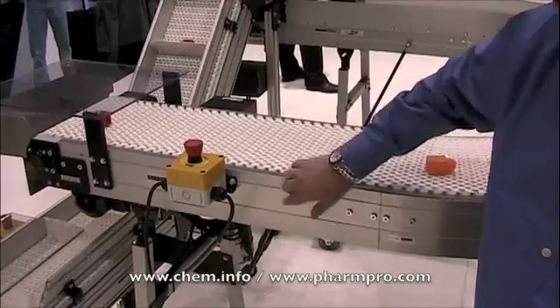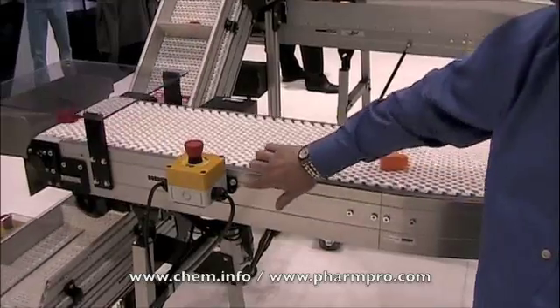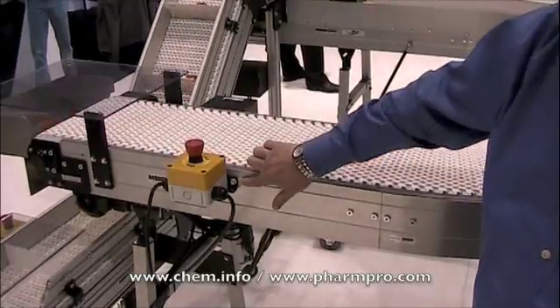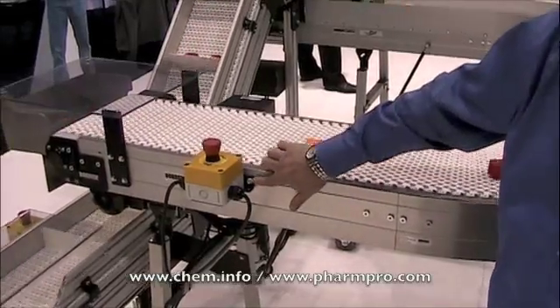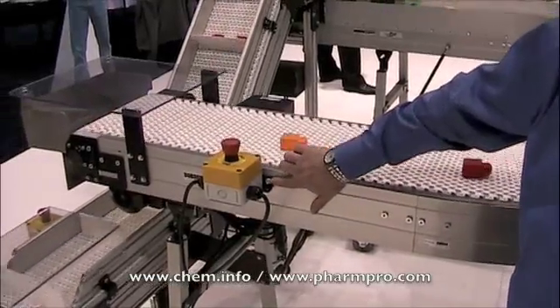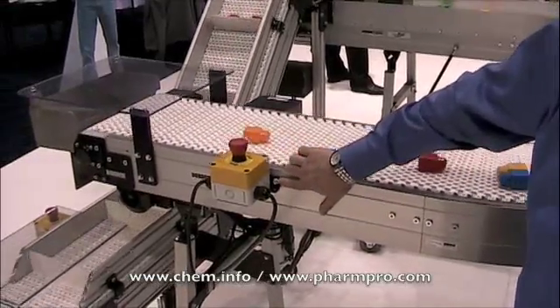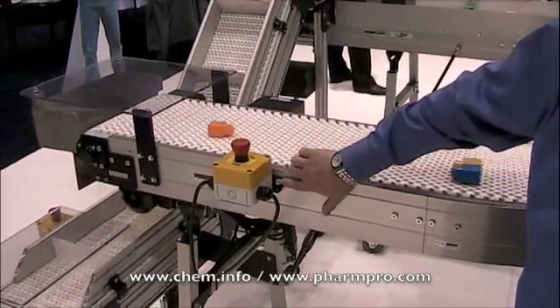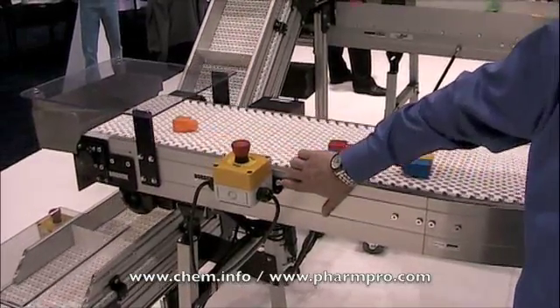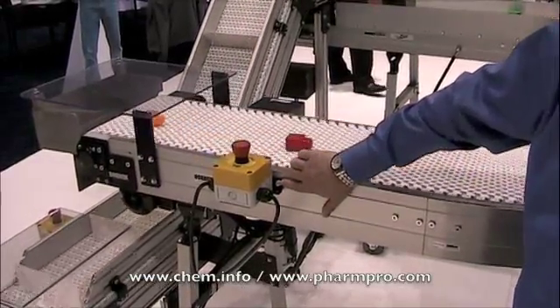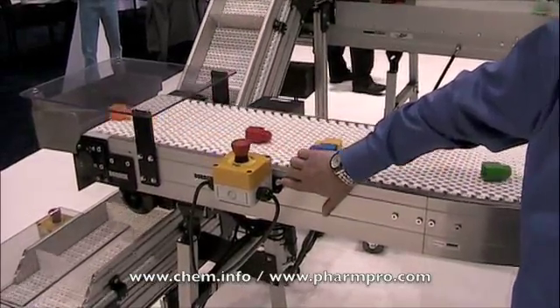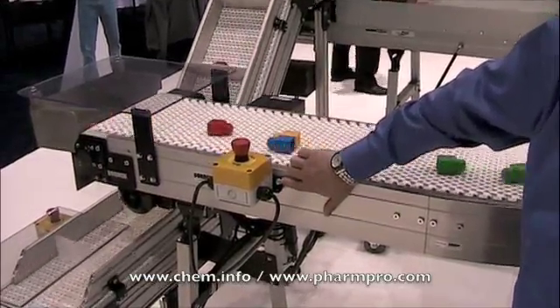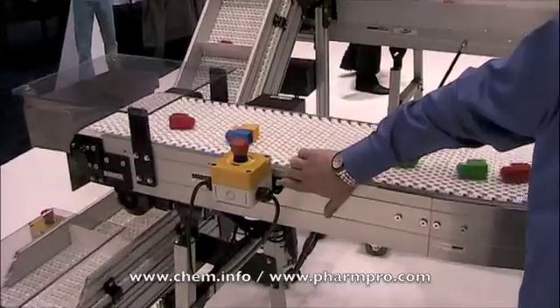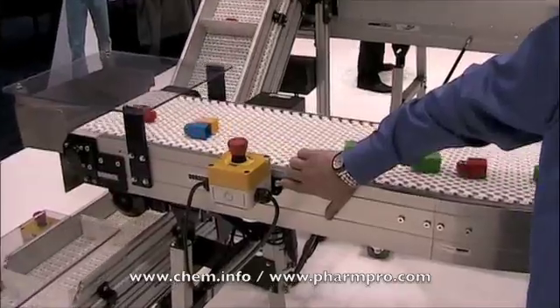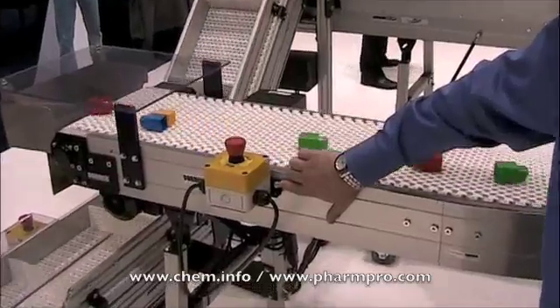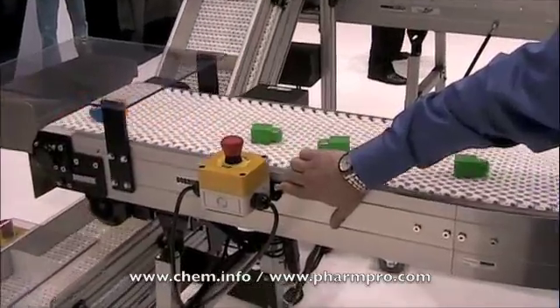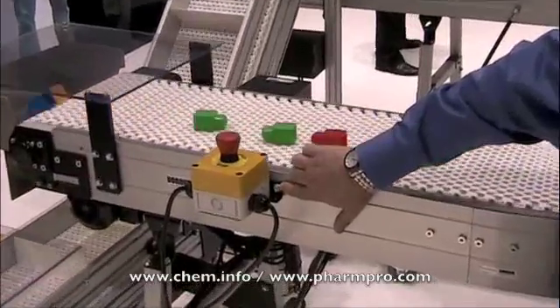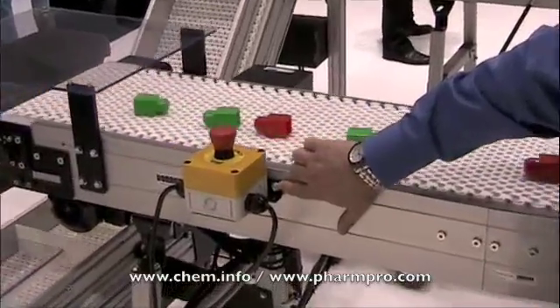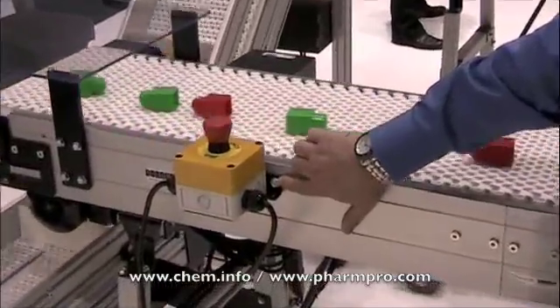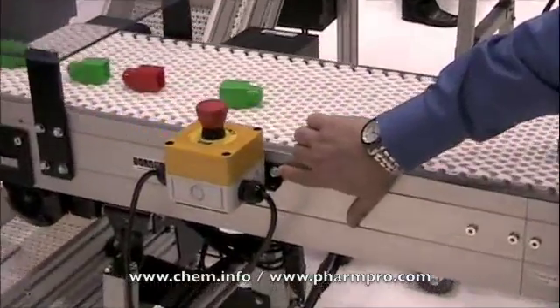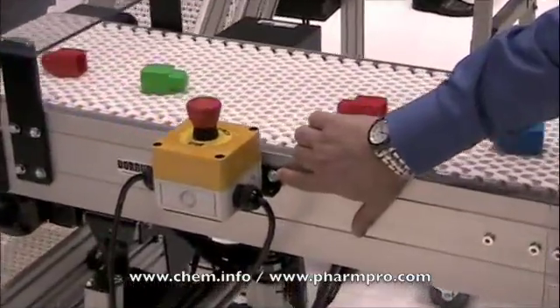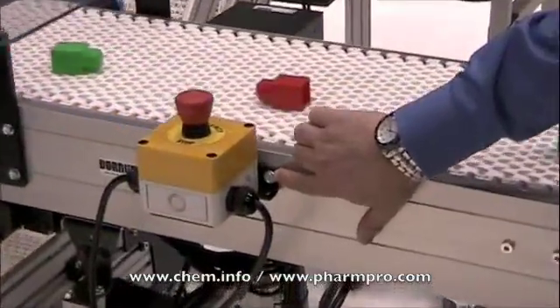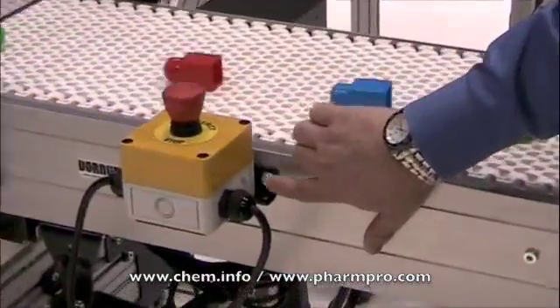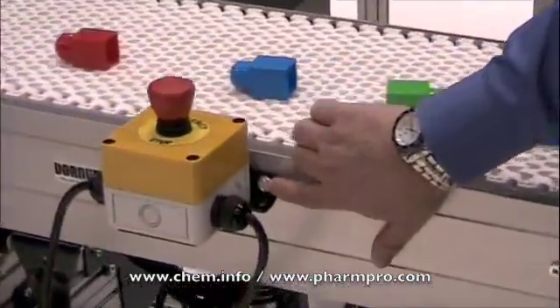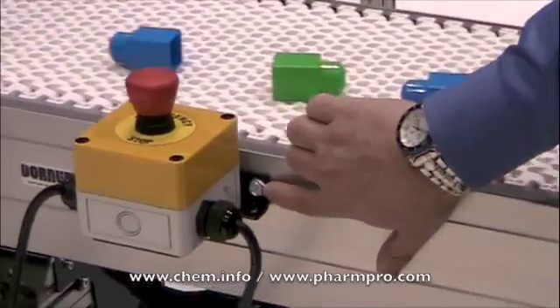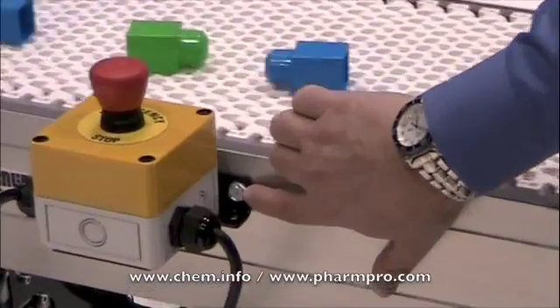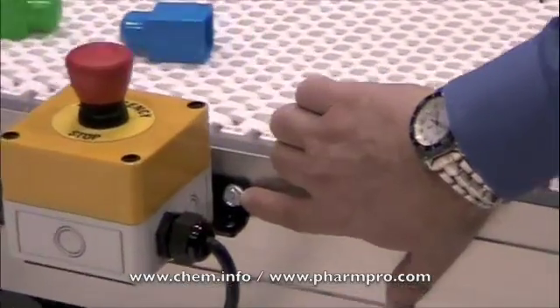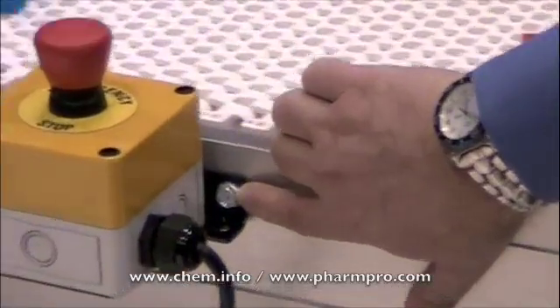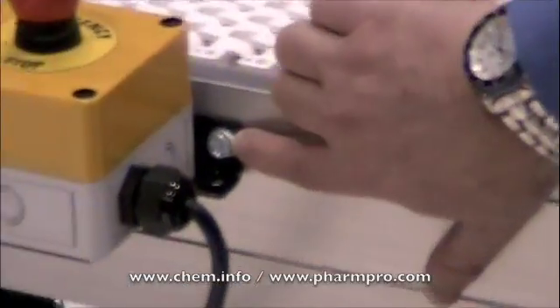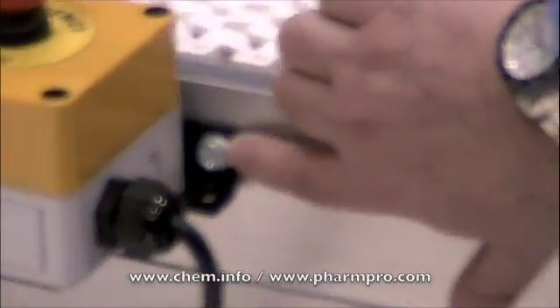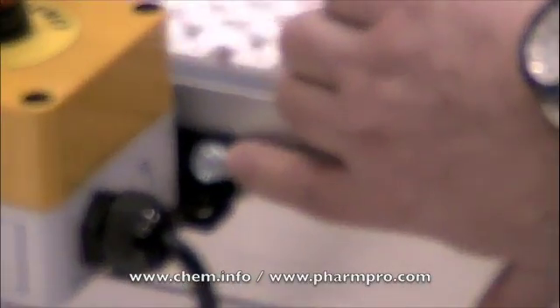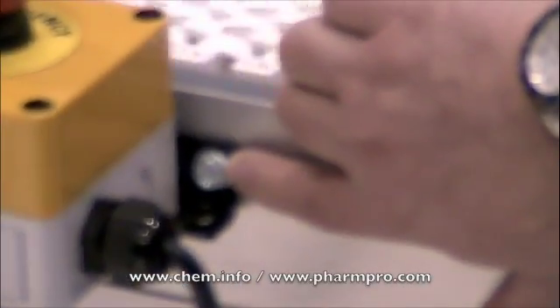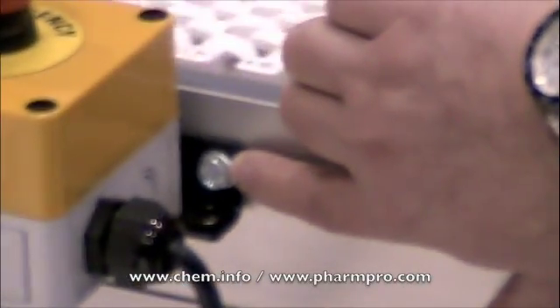Also, right here you'll notice it takes a simple sheet metal screw to tap and attach various configurations — or, in this case, an e-stop to stop the conveyor from running.